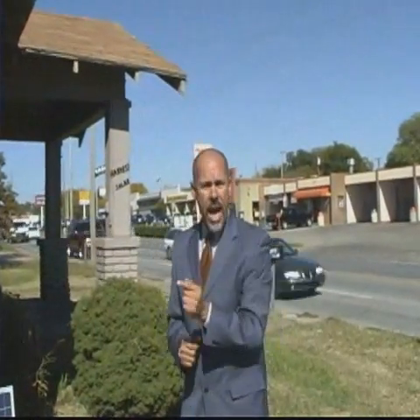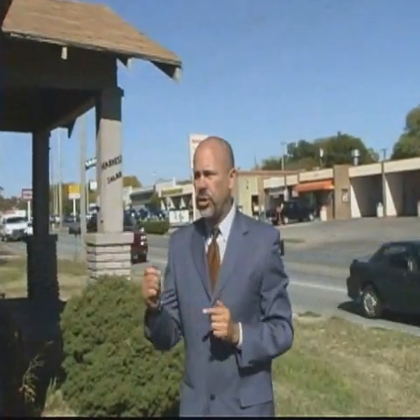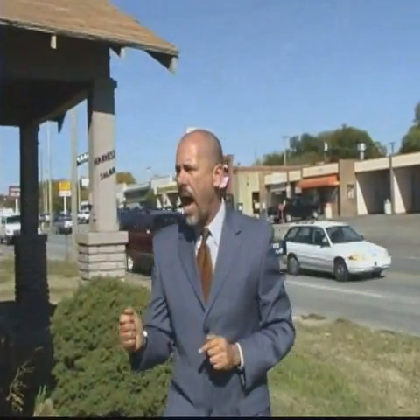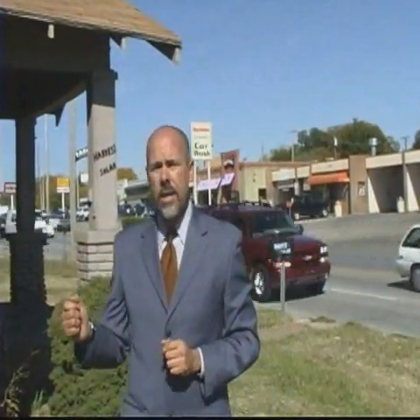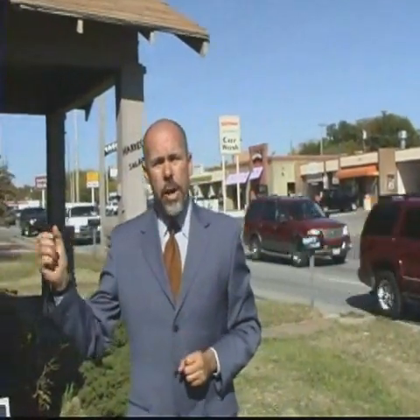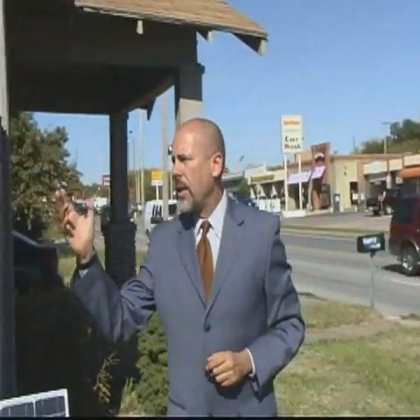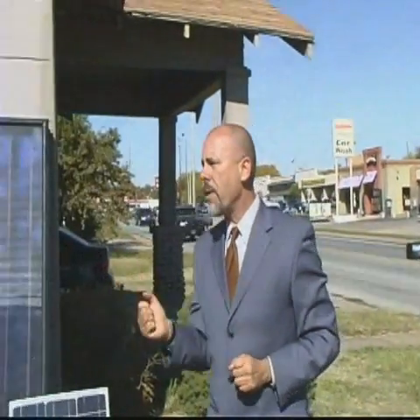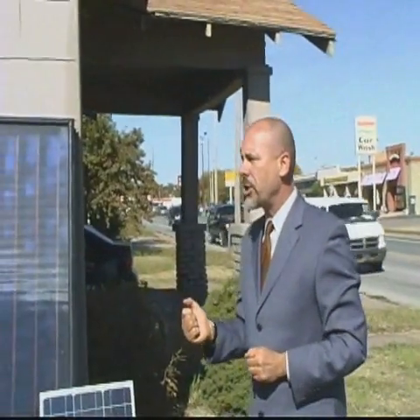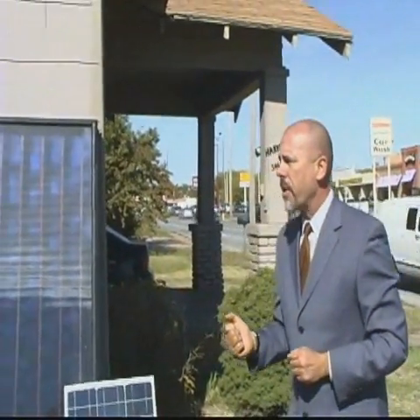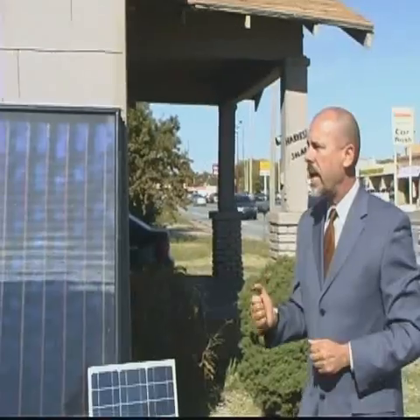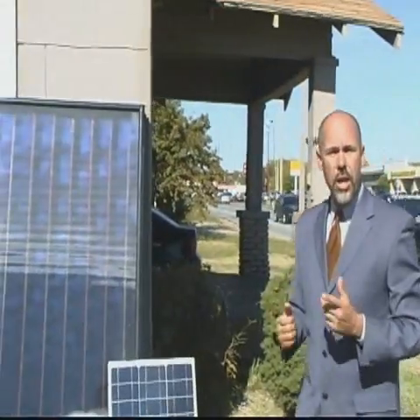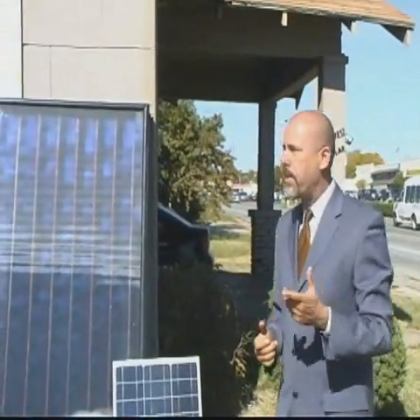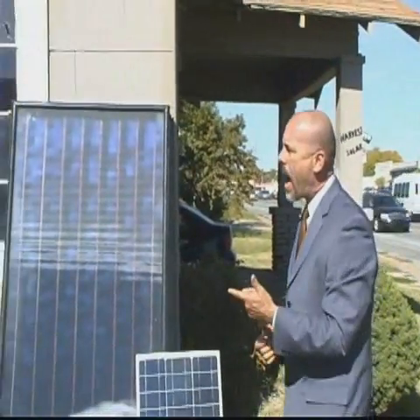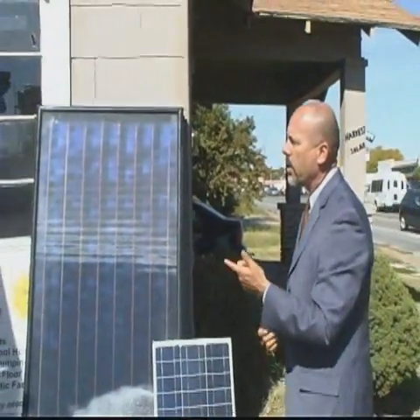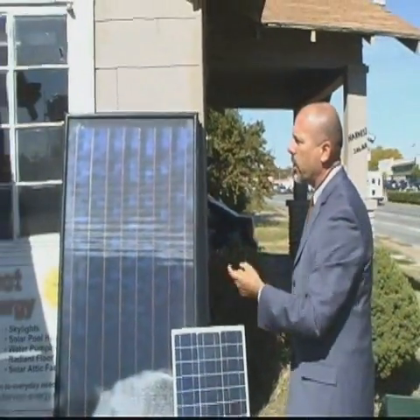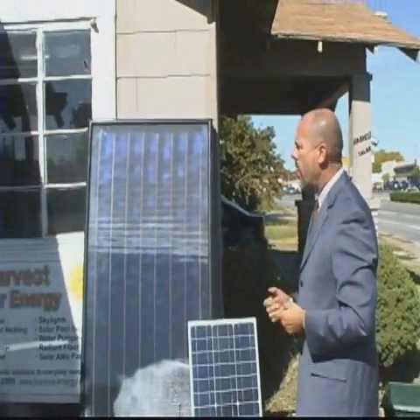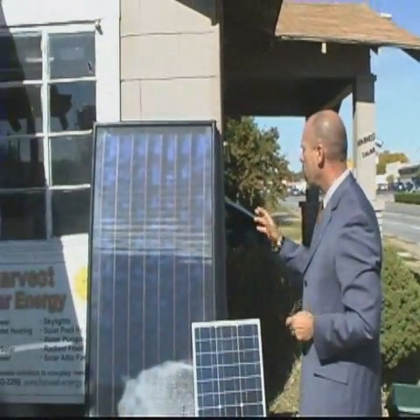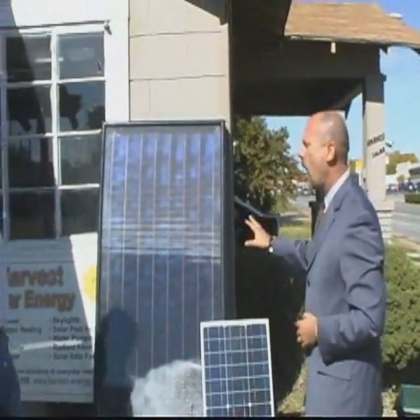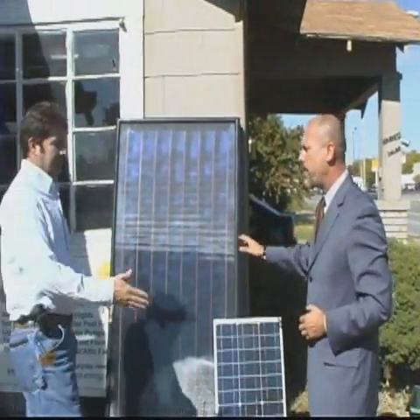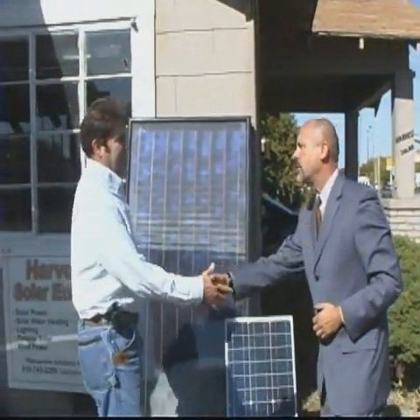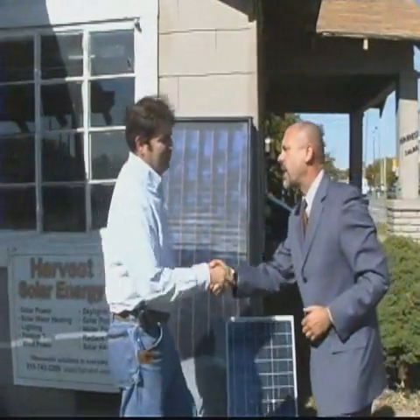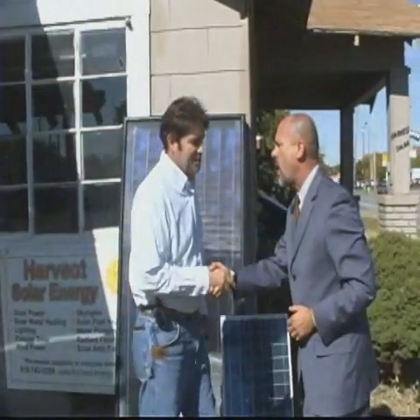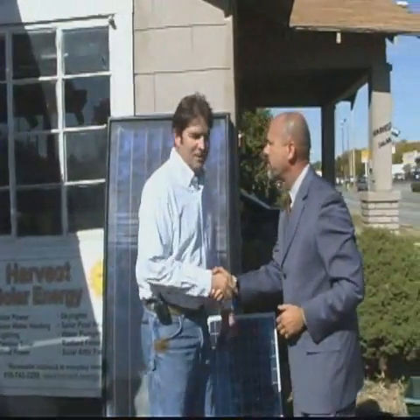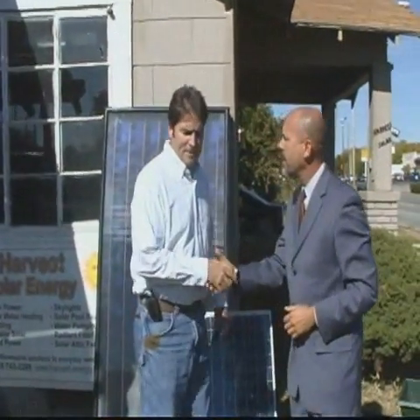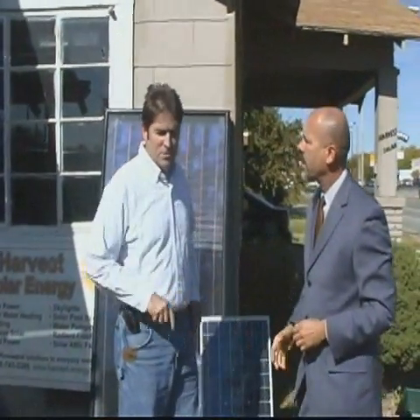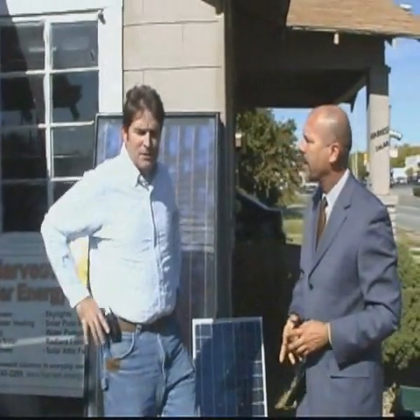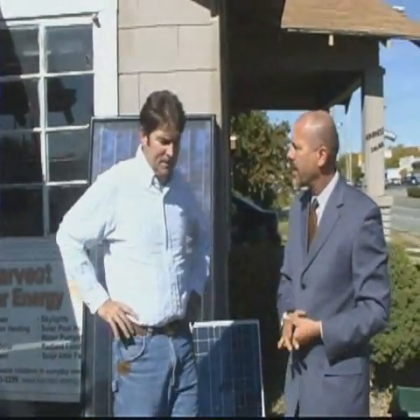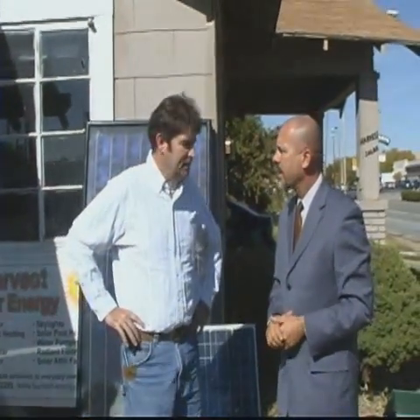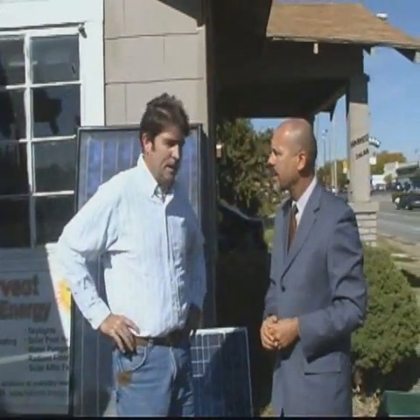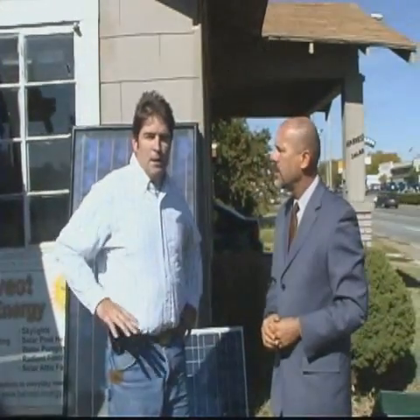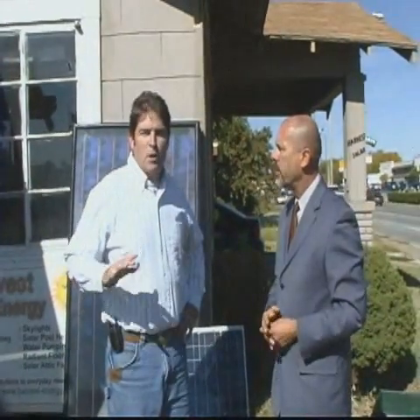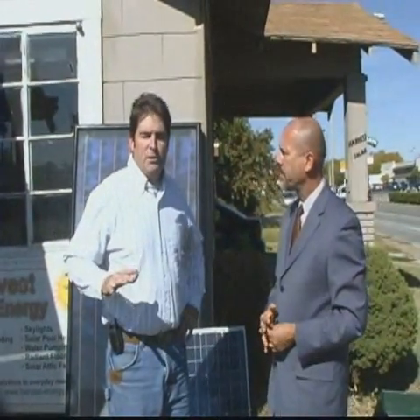I've got here John. Why don't you come over here and tell us a little bit about your solar business. Good to see you, John. I've known Norris a long time and he's an excellent guy. Here's what we do.